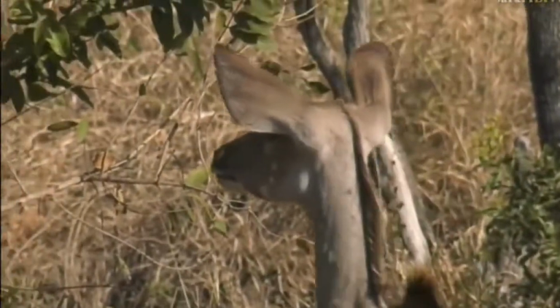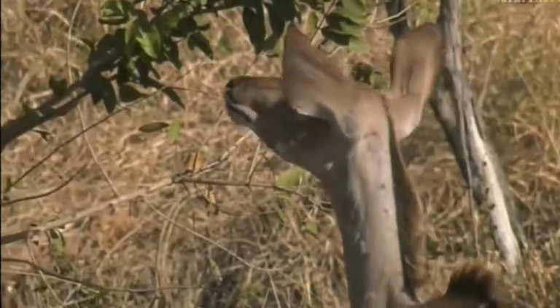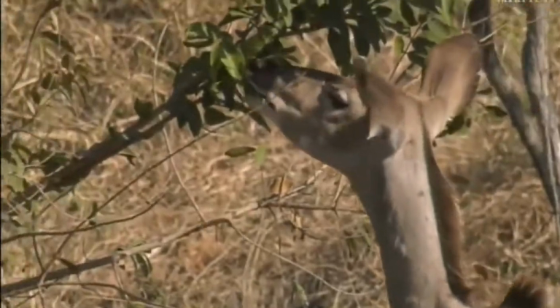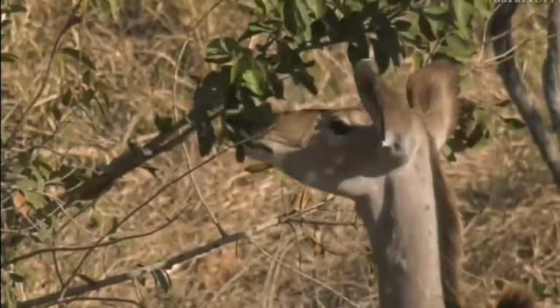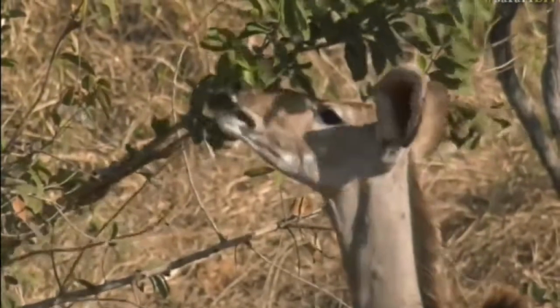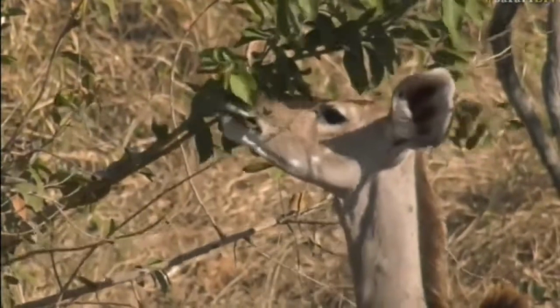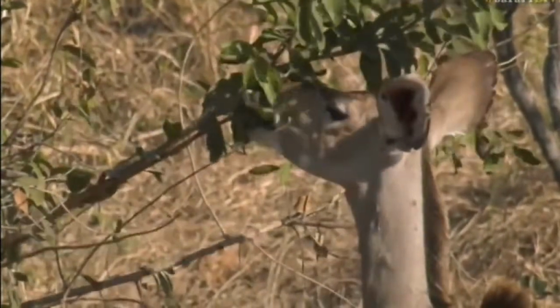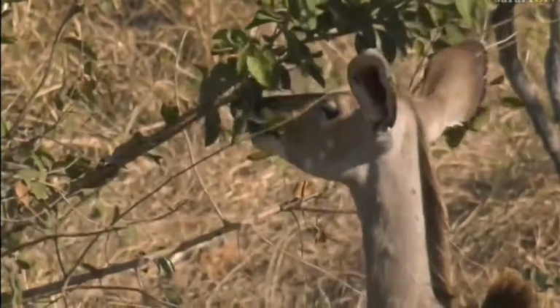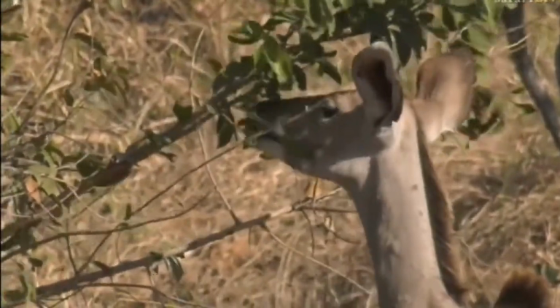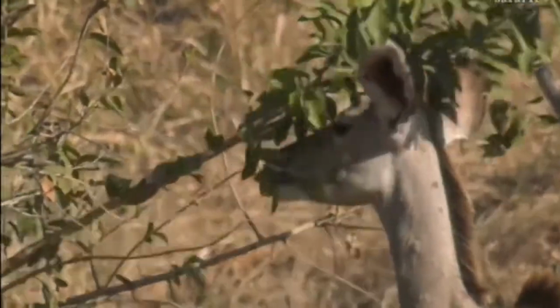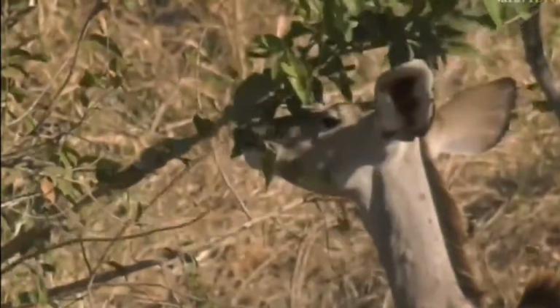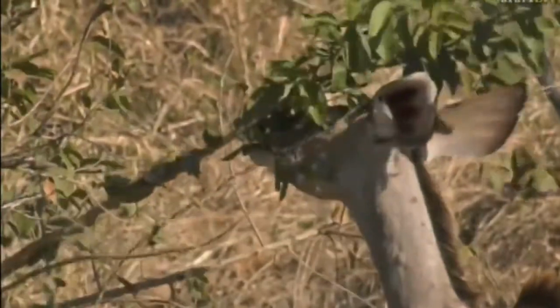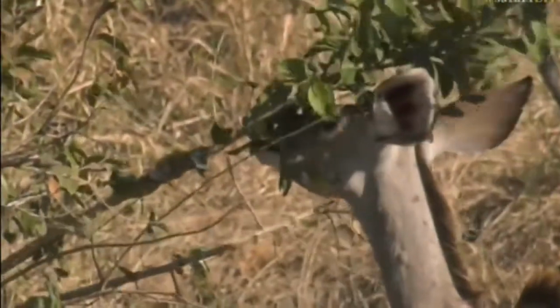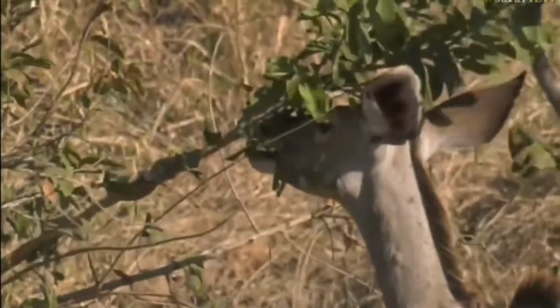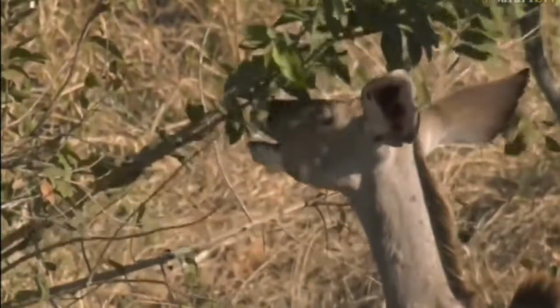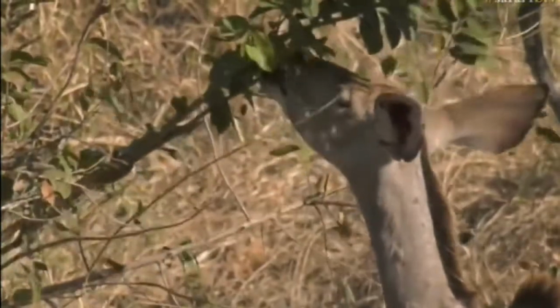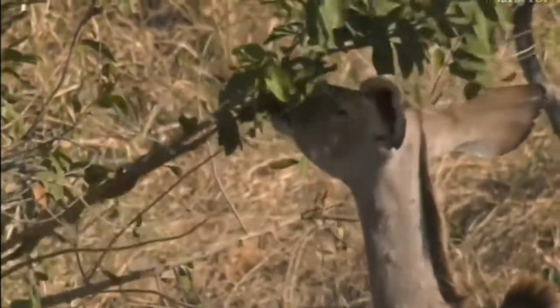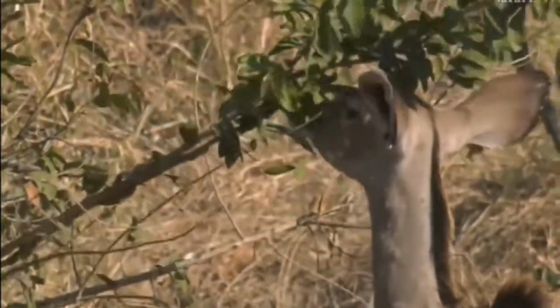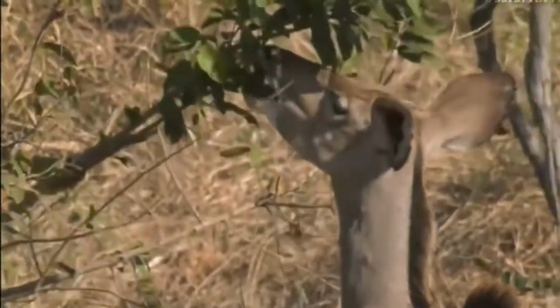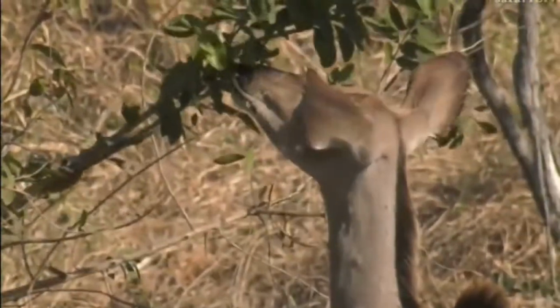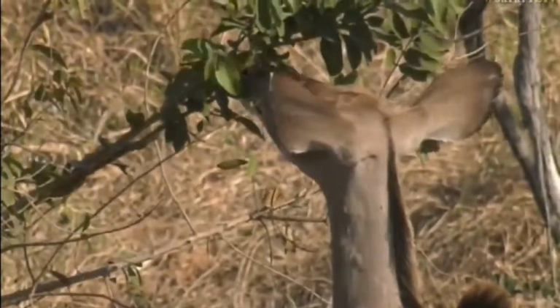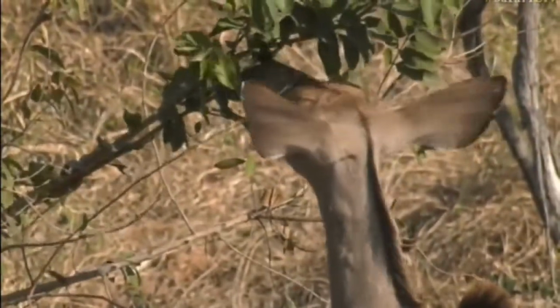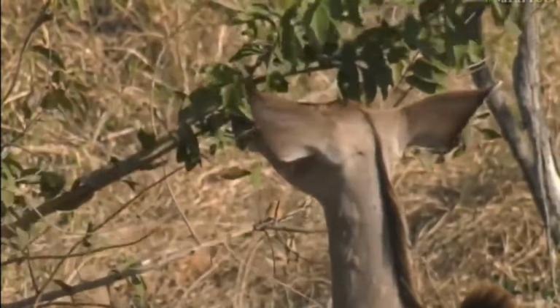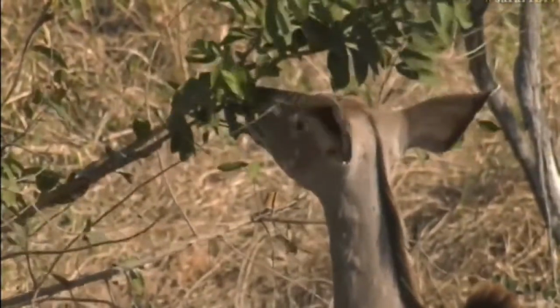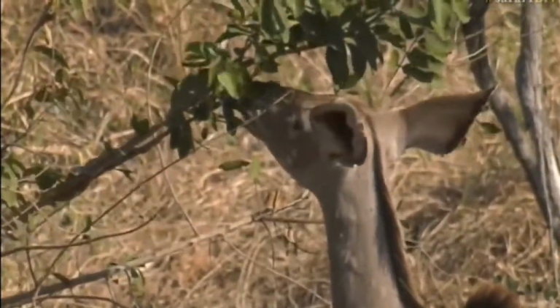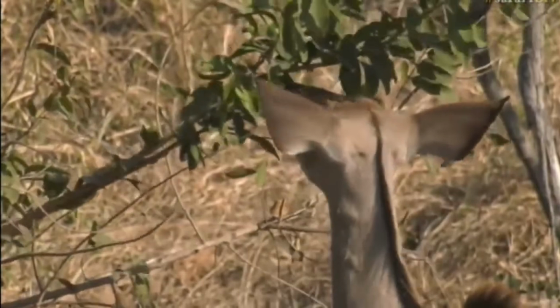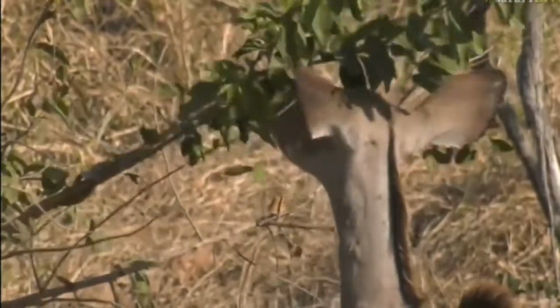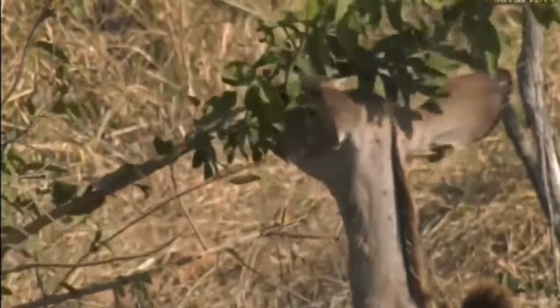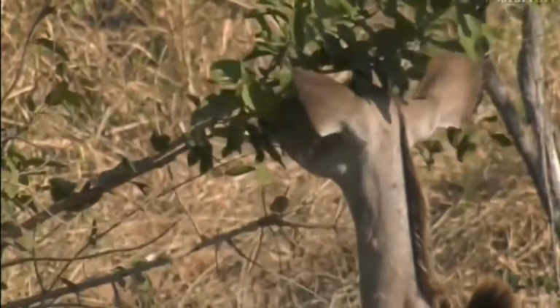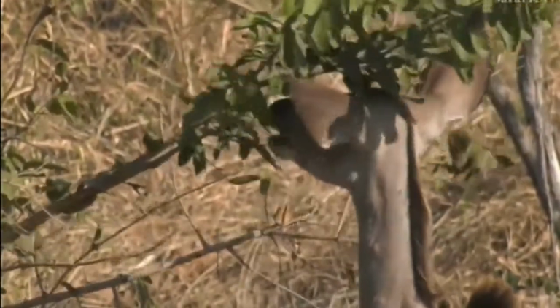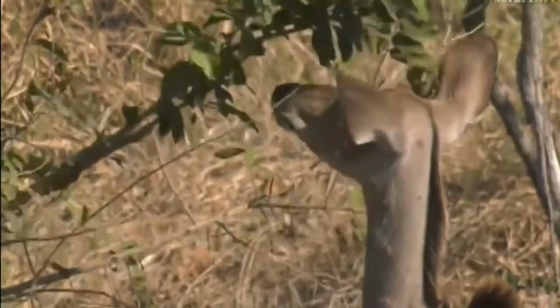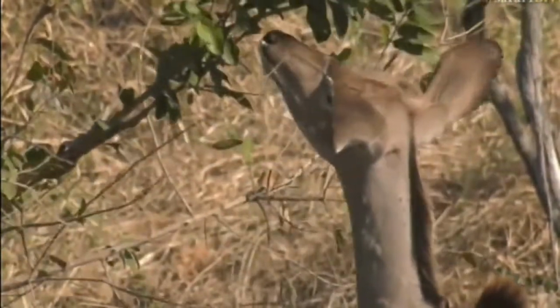Remember these guys are spending a lot of time in thickets, and thickets mean that there's not an opportunity to see very well. It's difficult to spot things like leopard and lion in dense, thick foliage, and so those massive ears are vitally important to the kudu's survival.